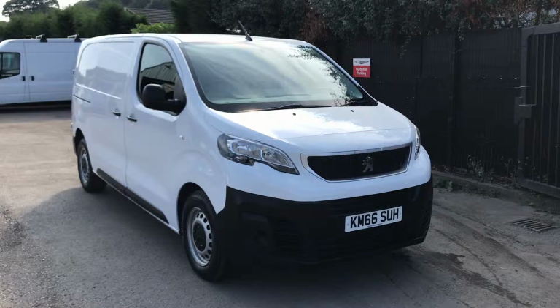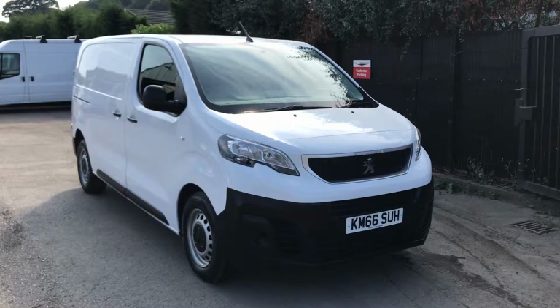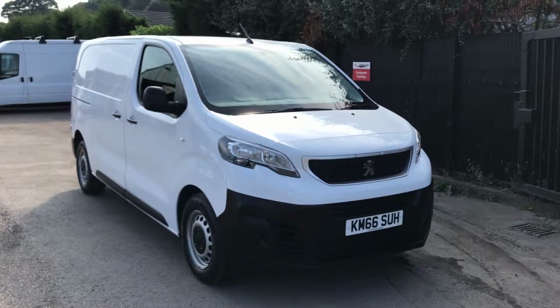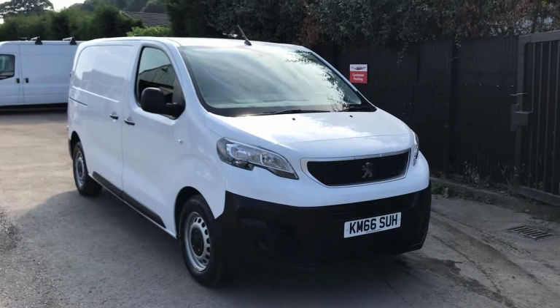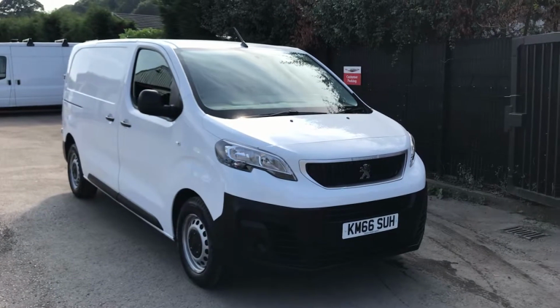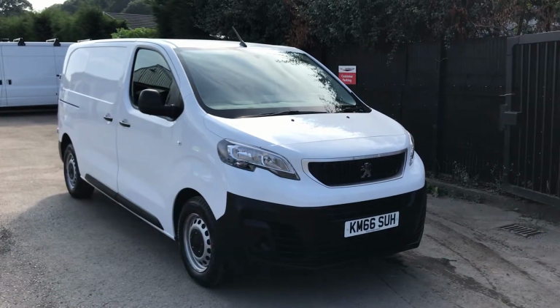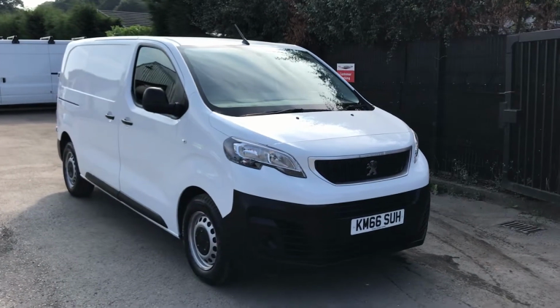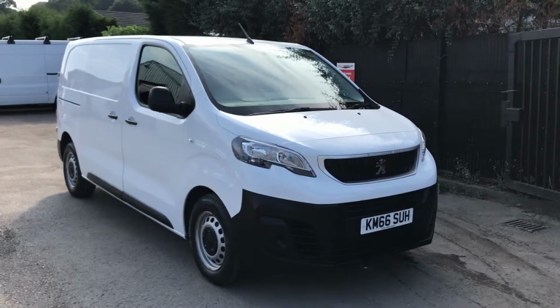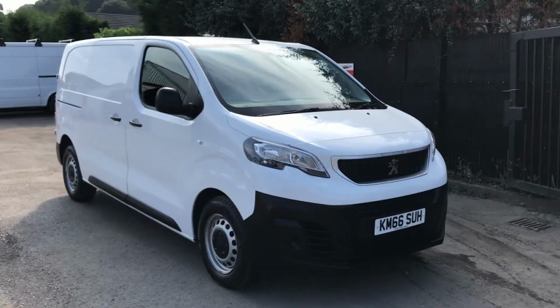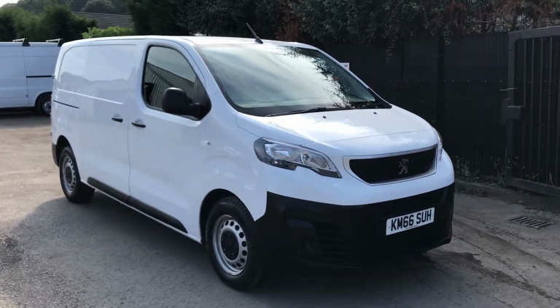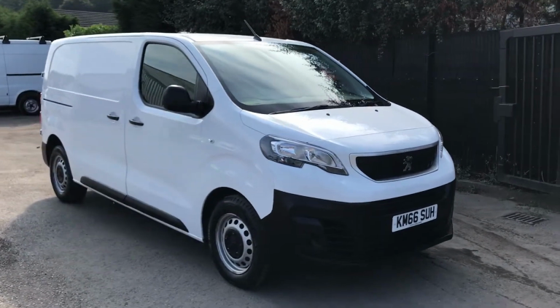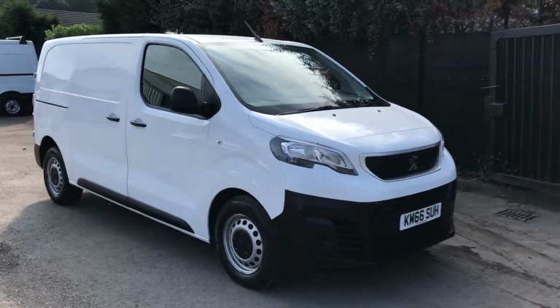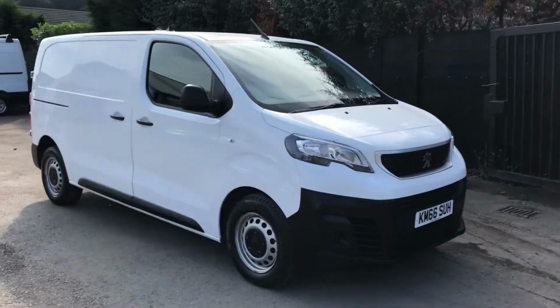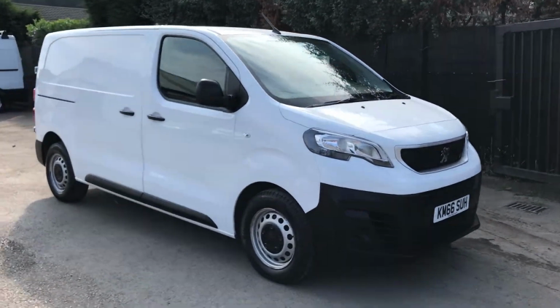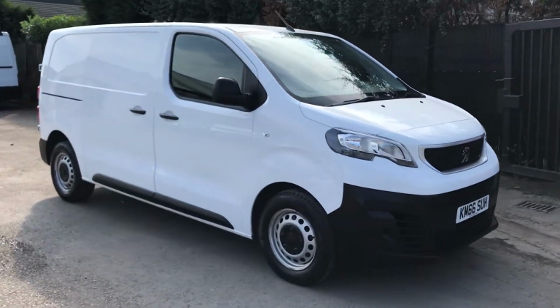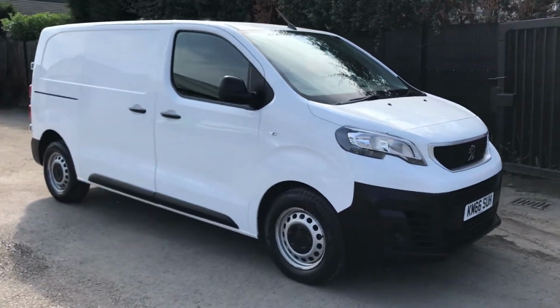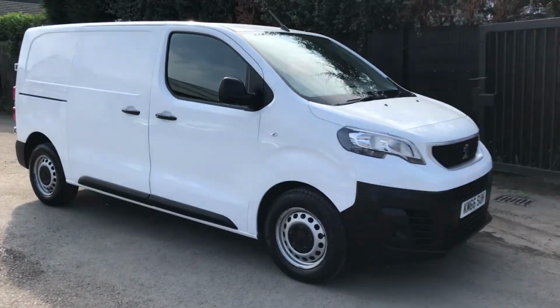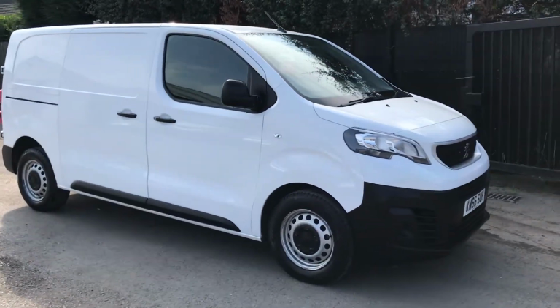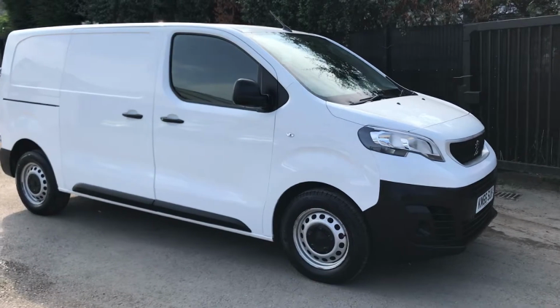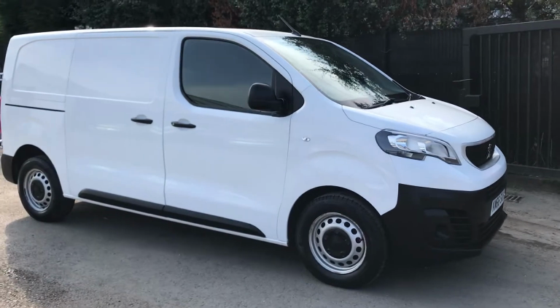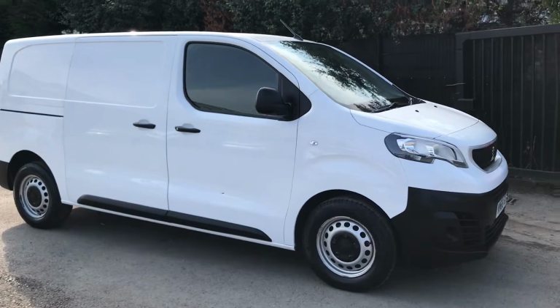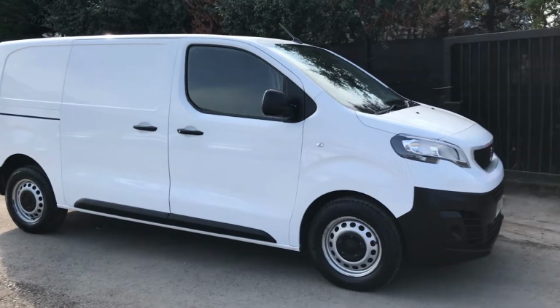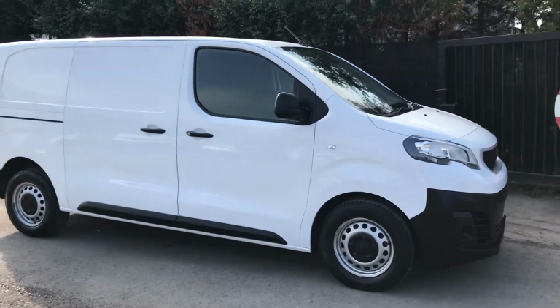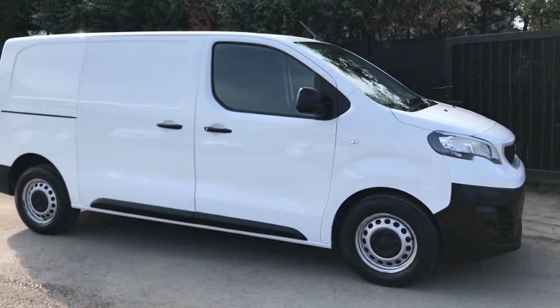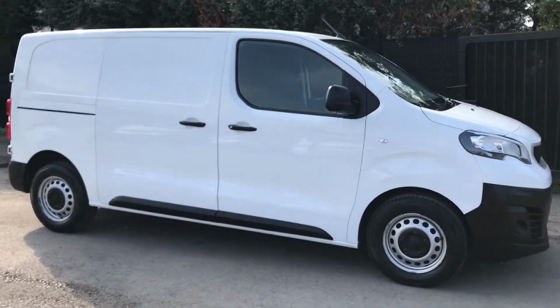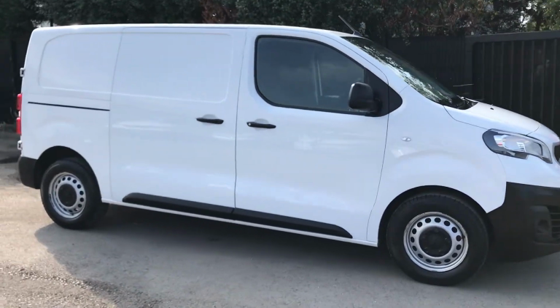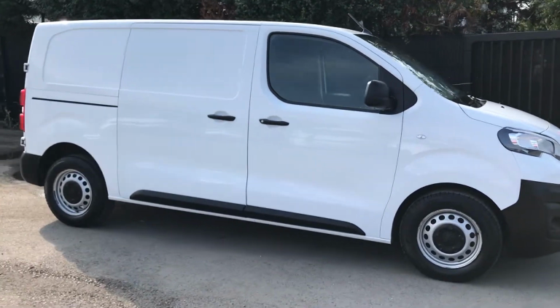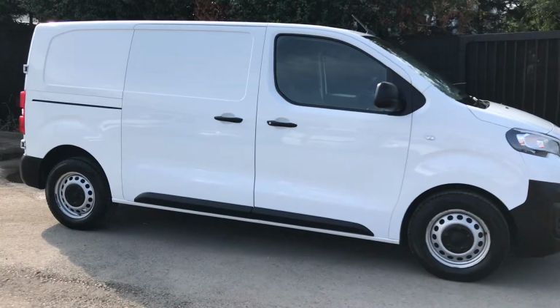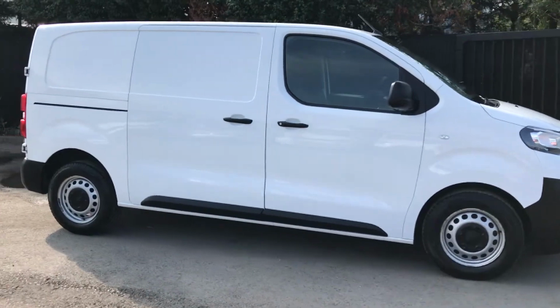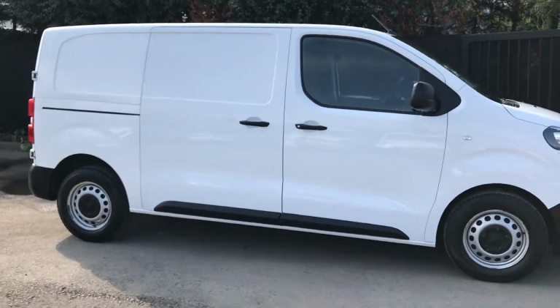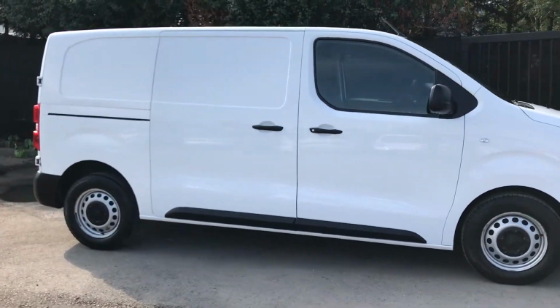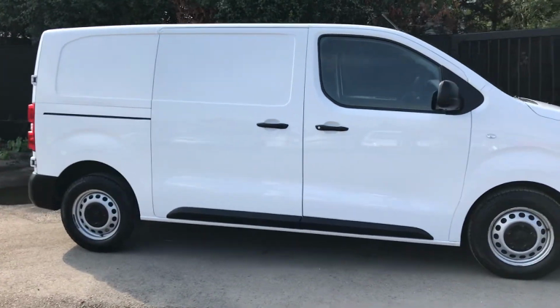This is the Peugeot Expert, 2 litre diesel, 120bhp, one owner from new, registered November 2016.